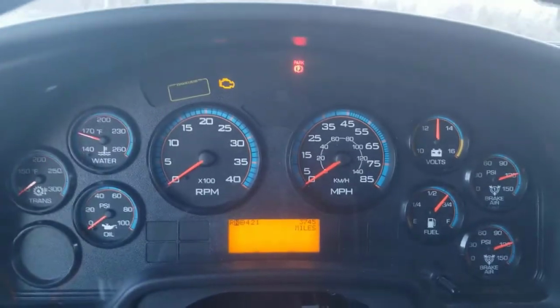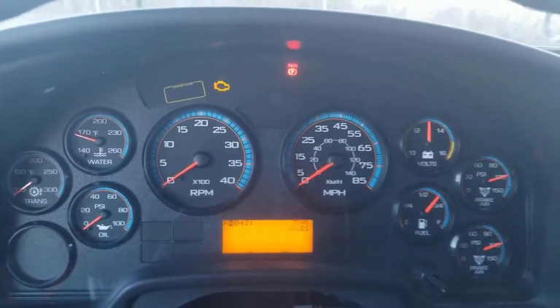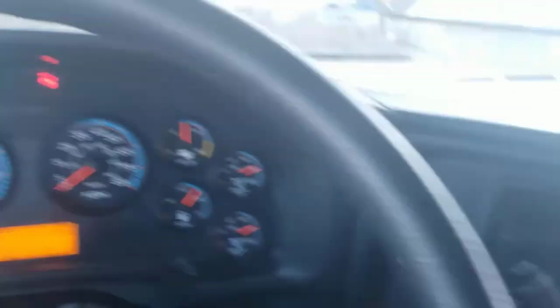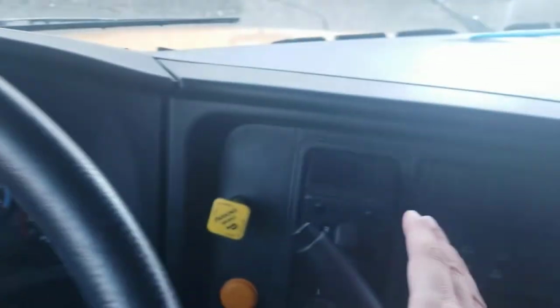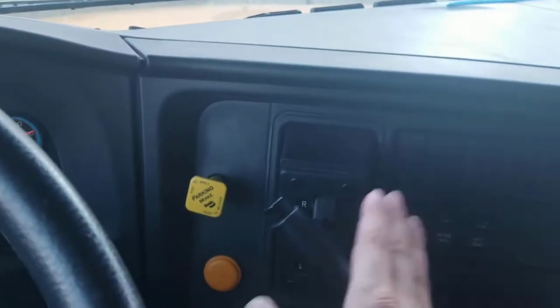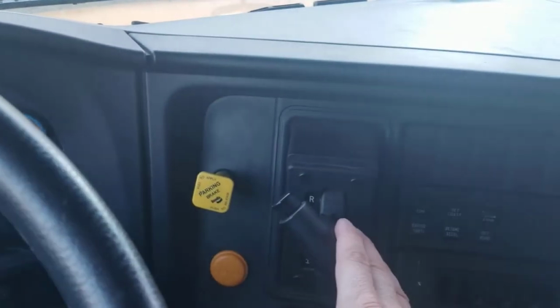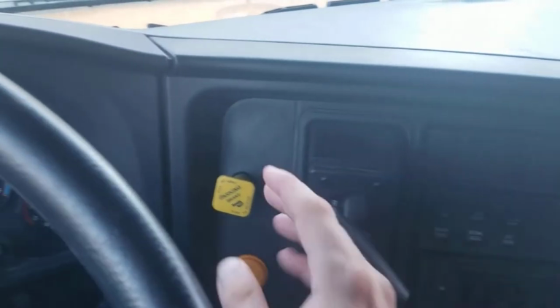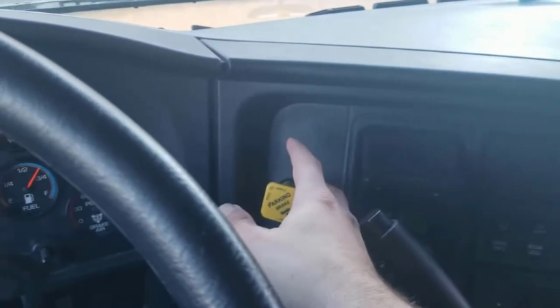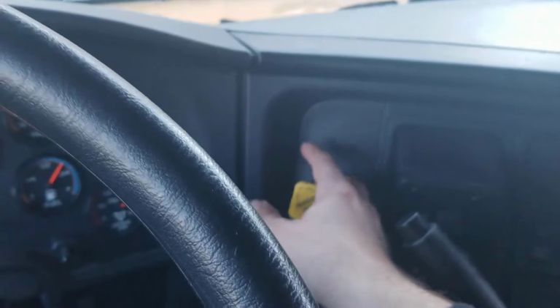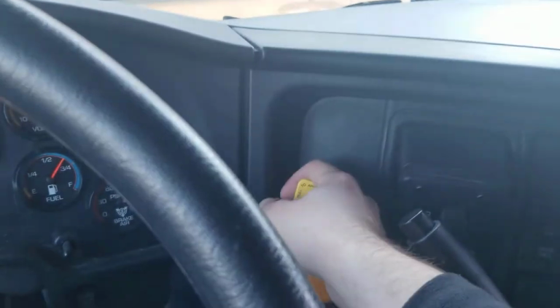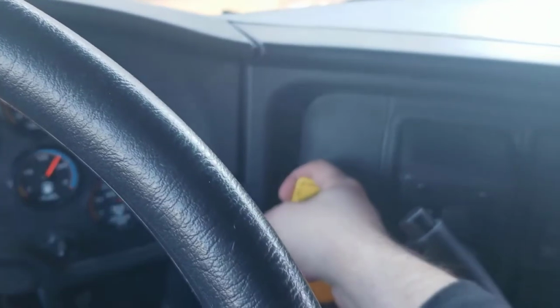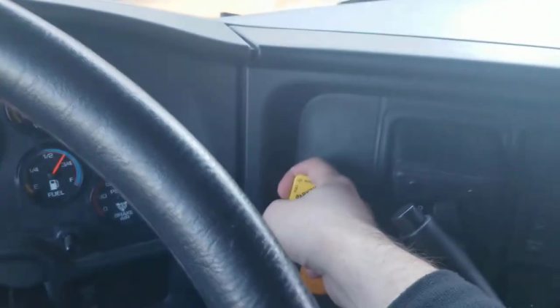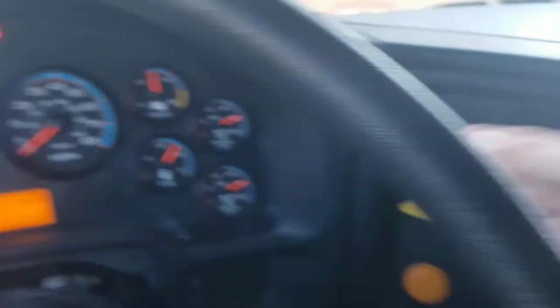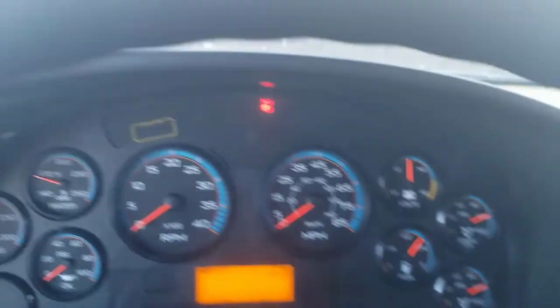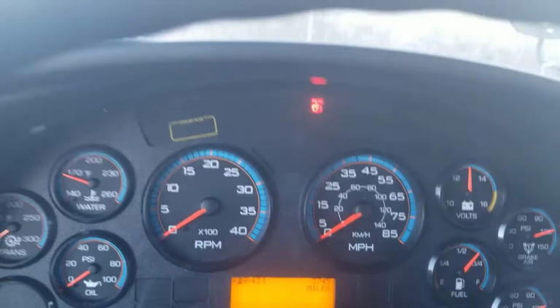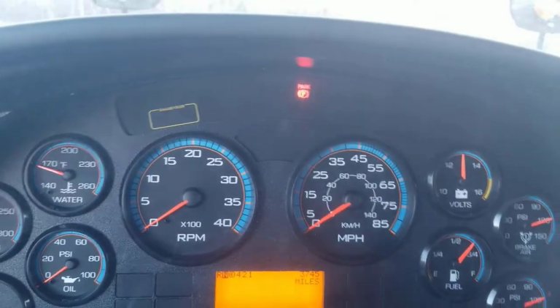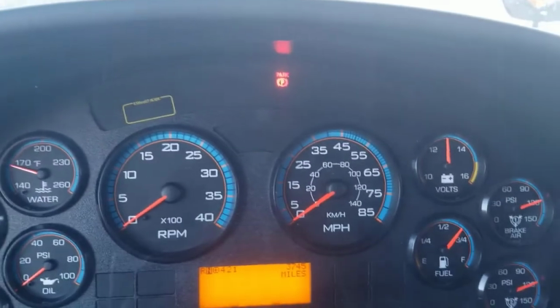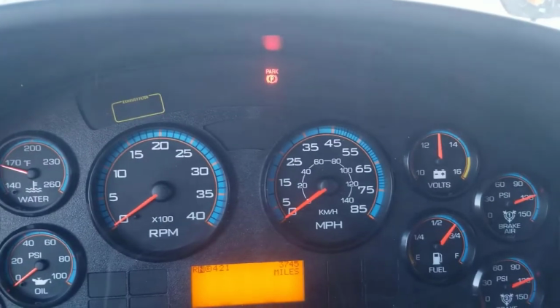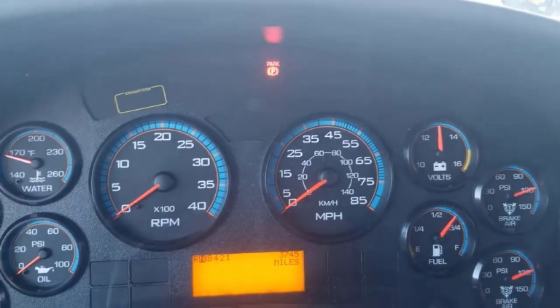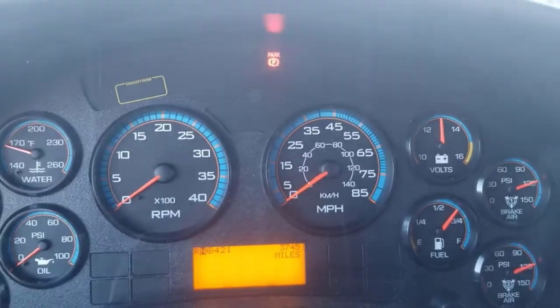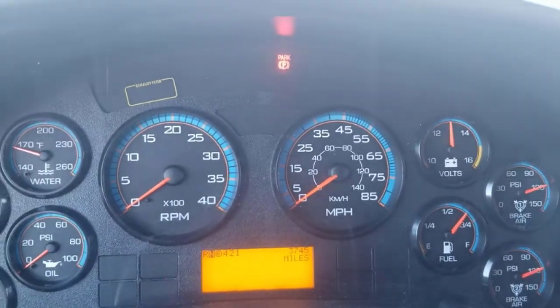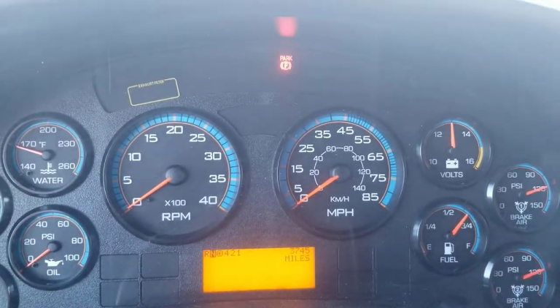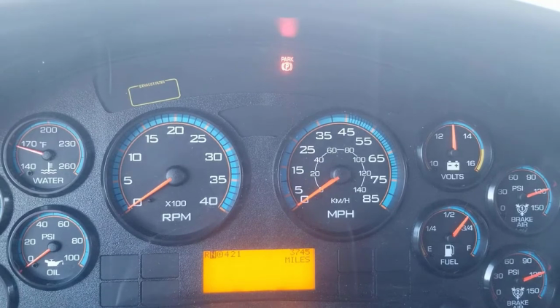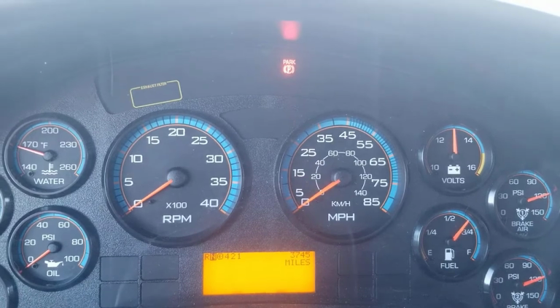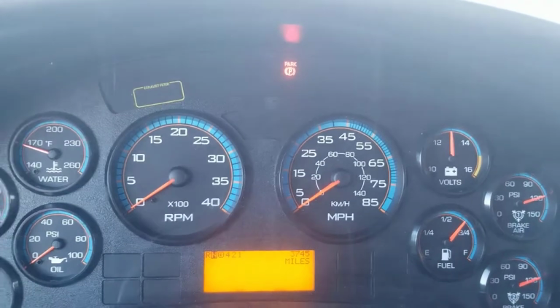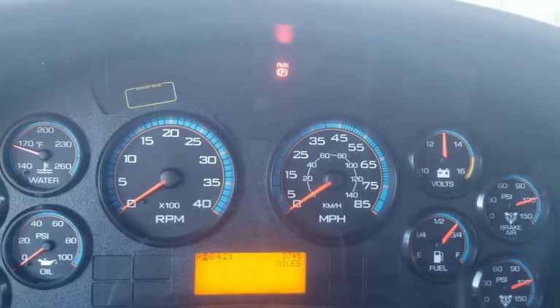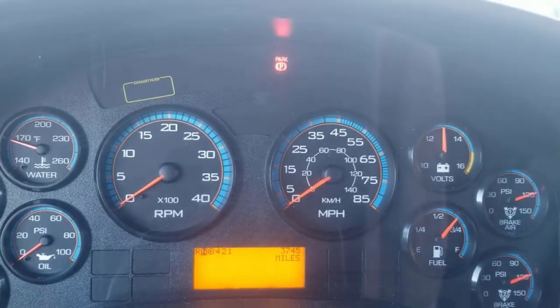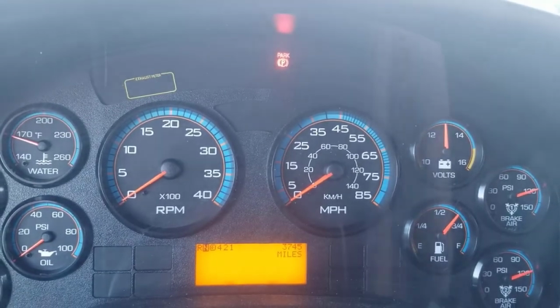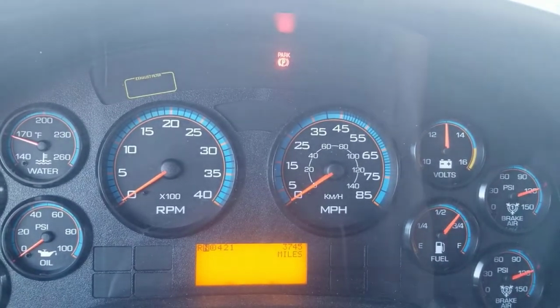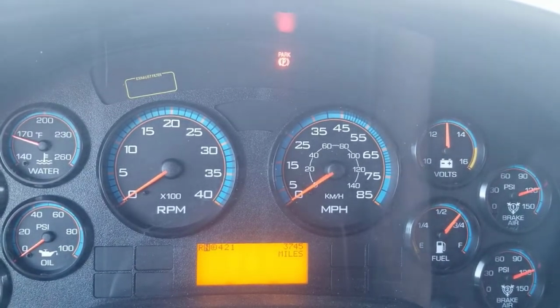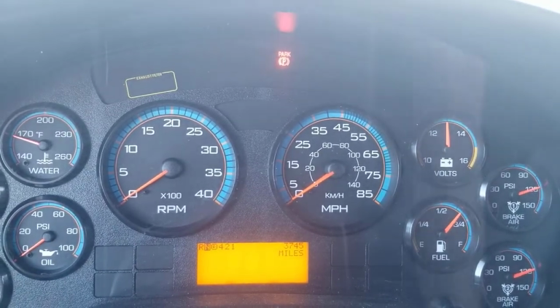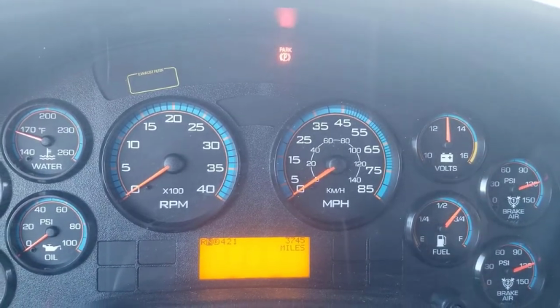The bus needs to be in neutral, the parking brake needs to be applied, and the ABS light and the other warning lights need to go out. Now you're going to go ahead and start the bus.